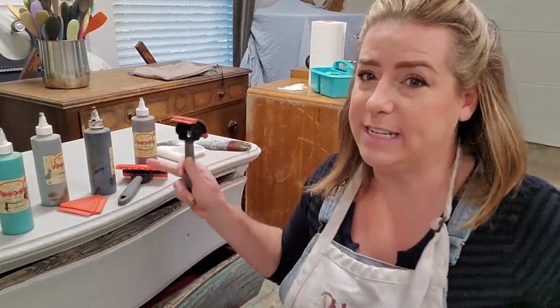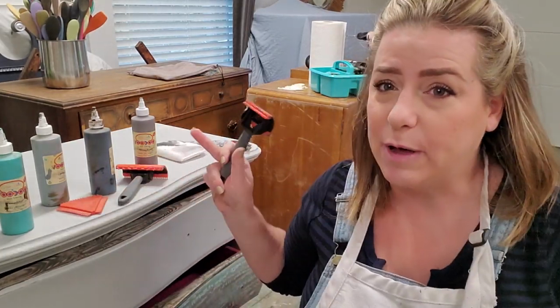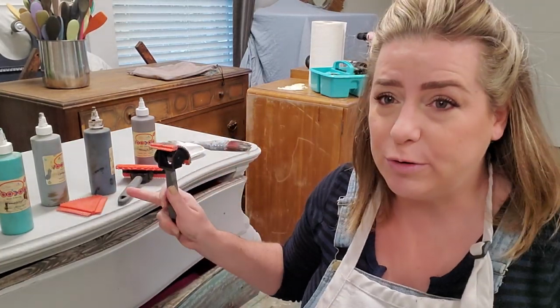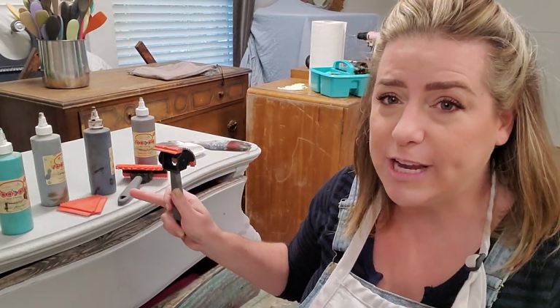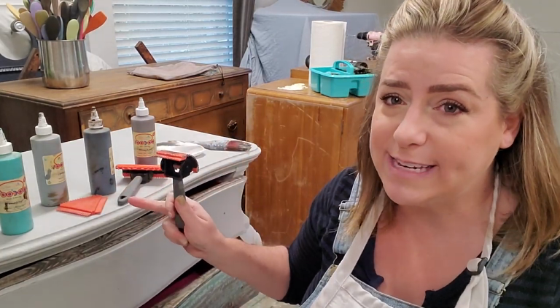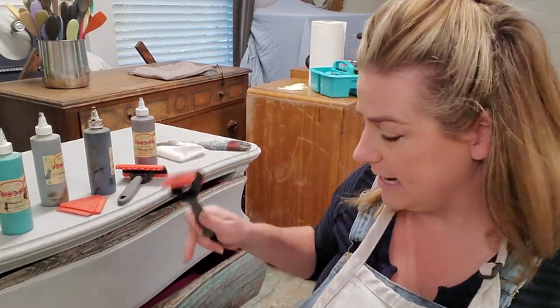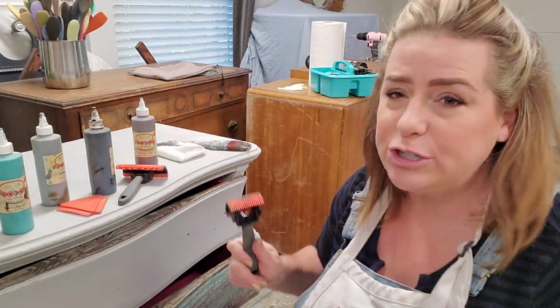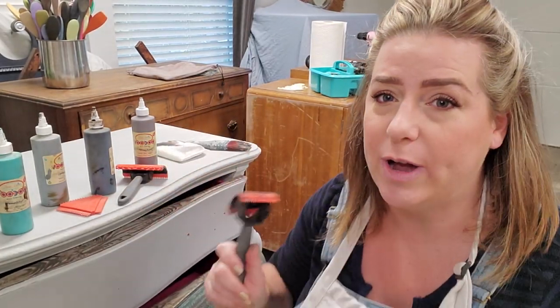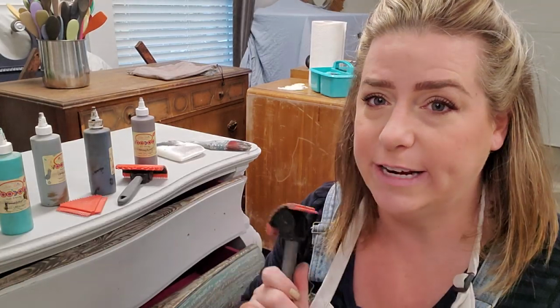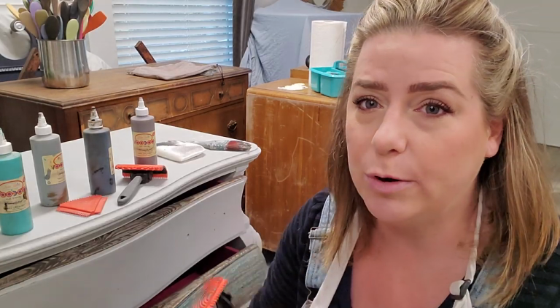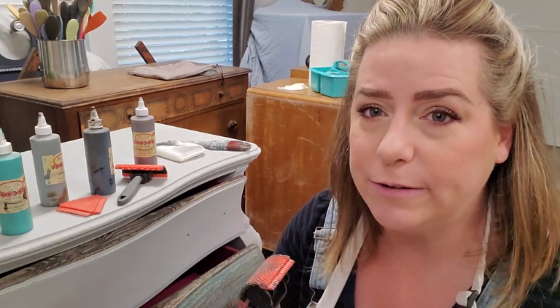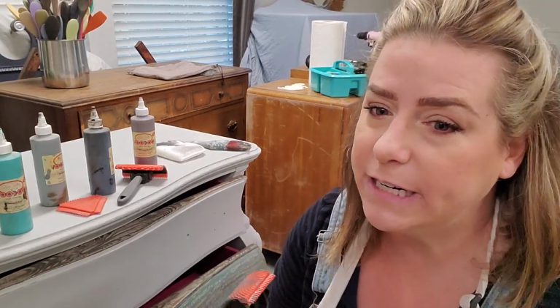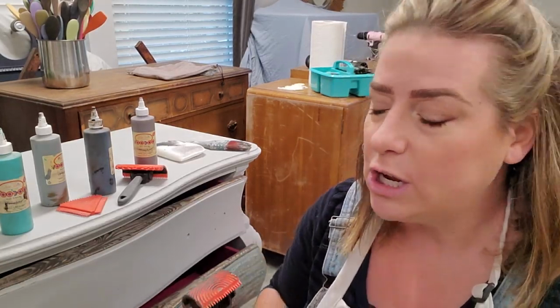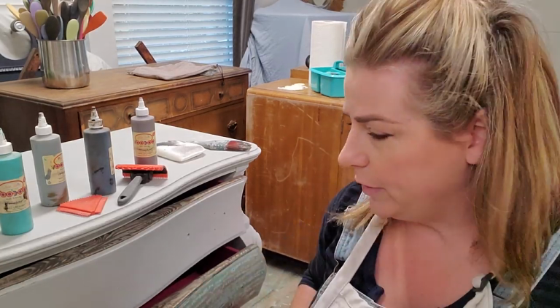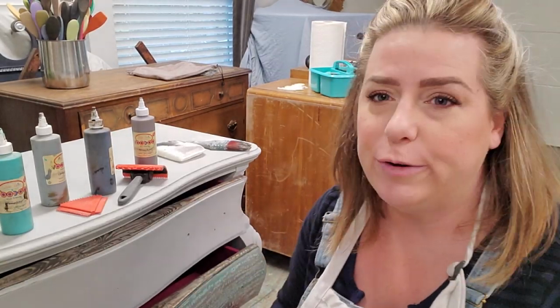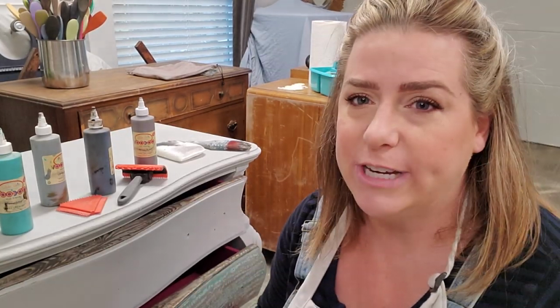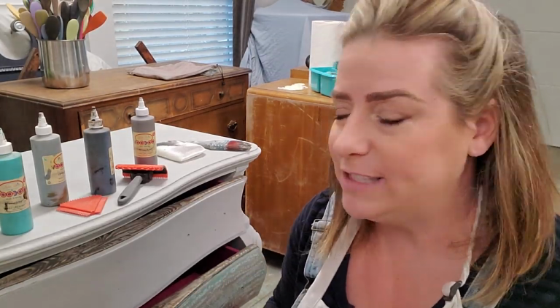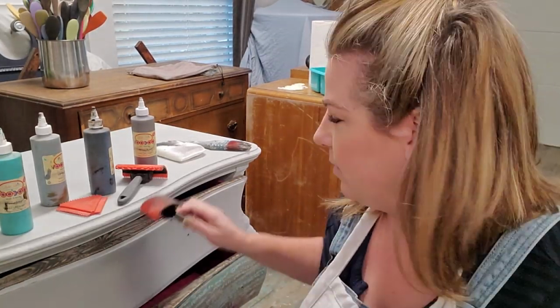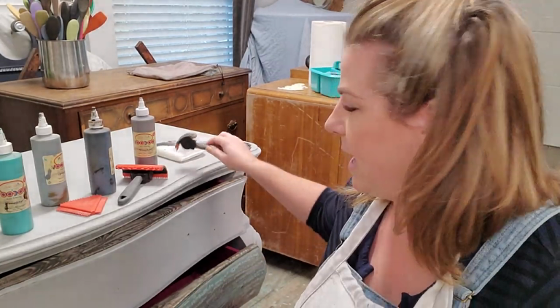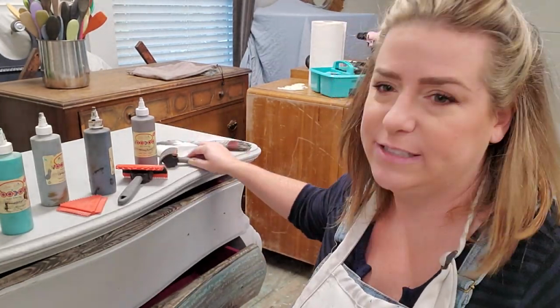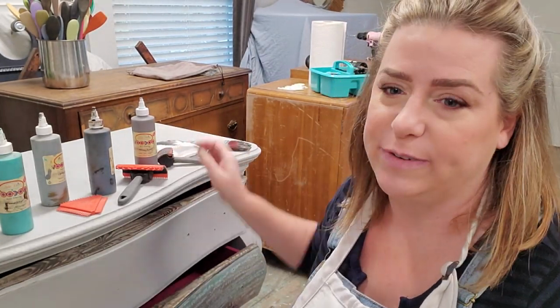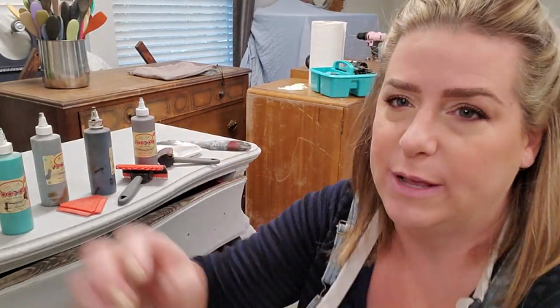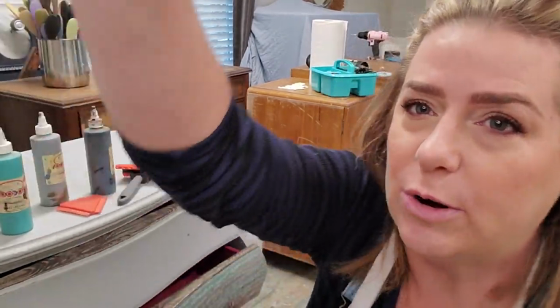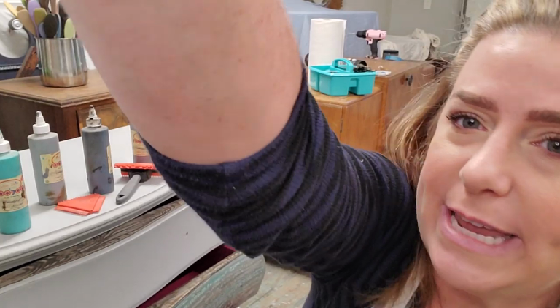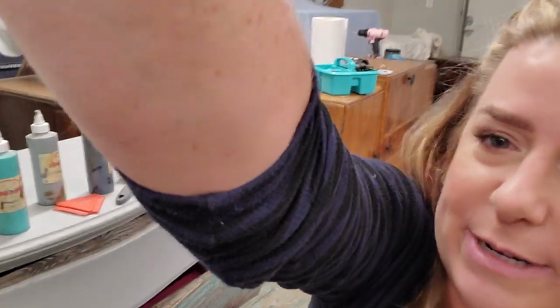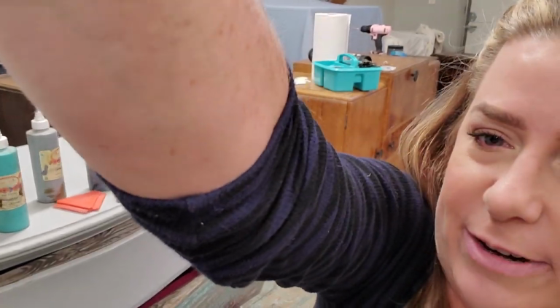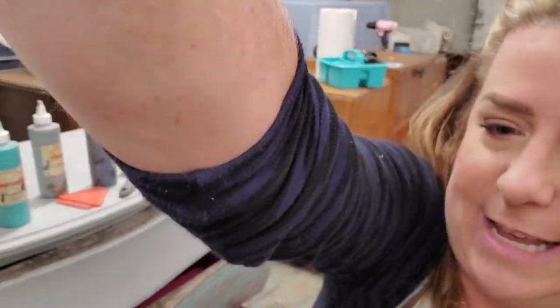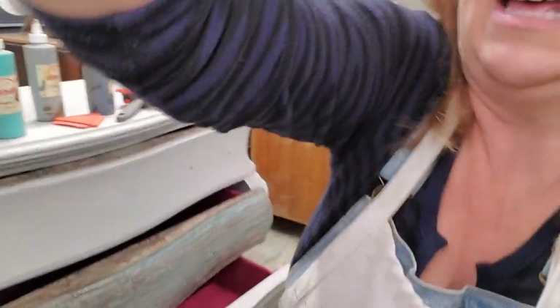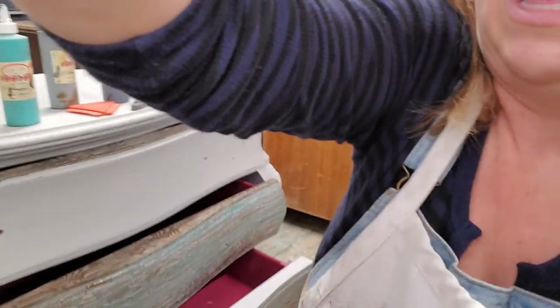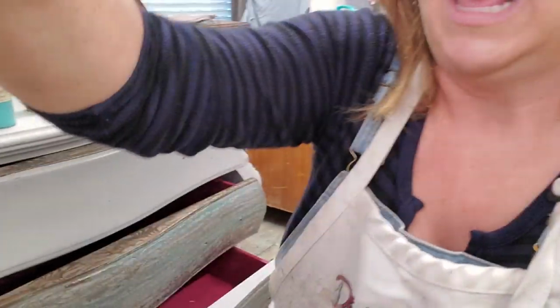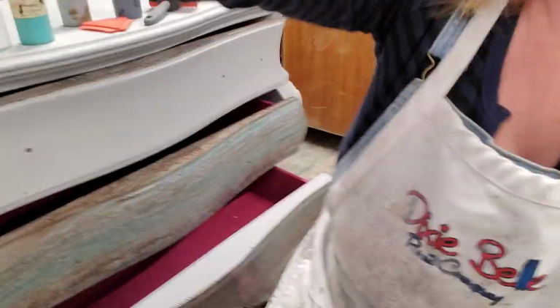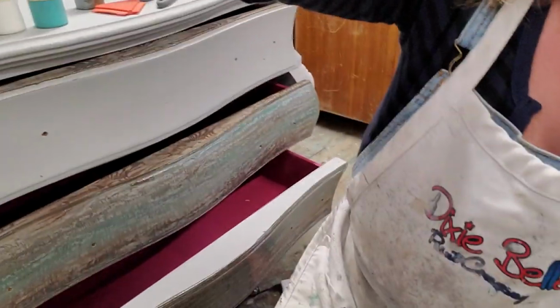The wood graining tool also works great with the Dixie Belle voodoo gel stains, and I'm going to show you how to get a faux wood finish with the voodoo gel stains over a painted surface.